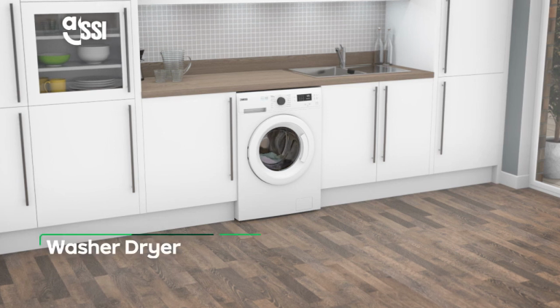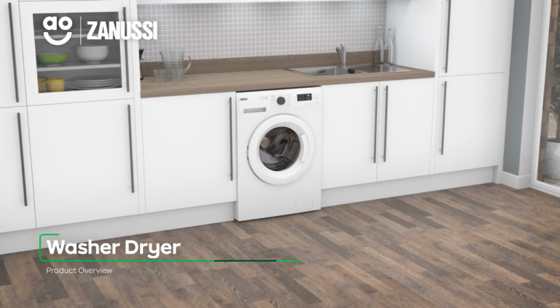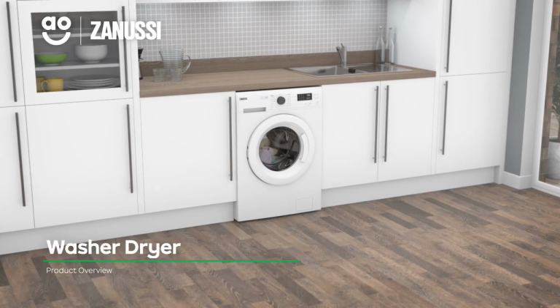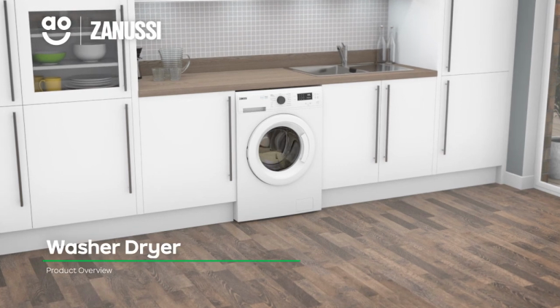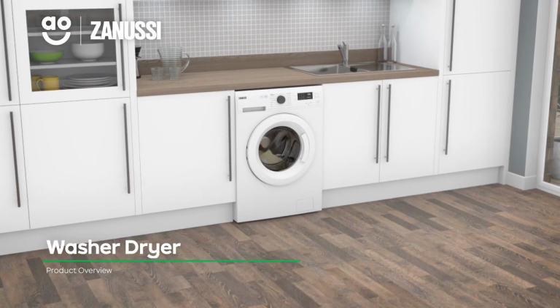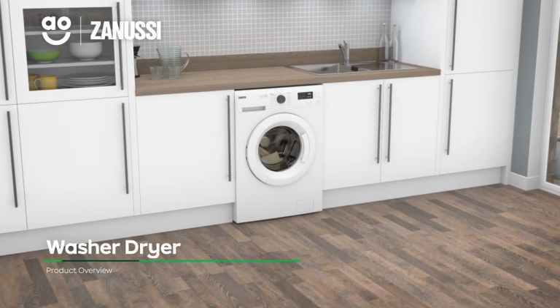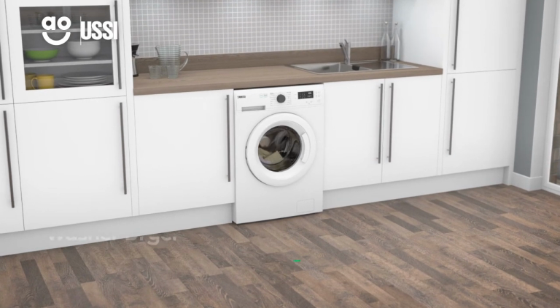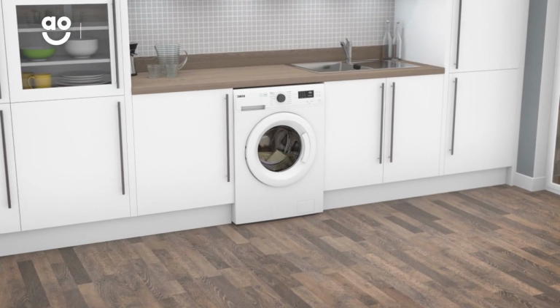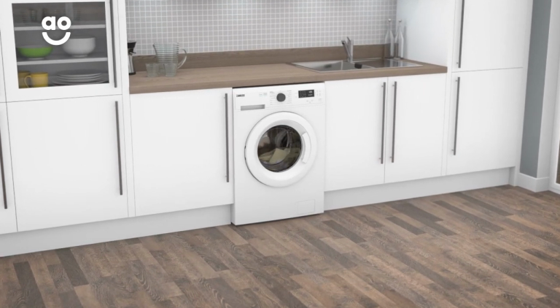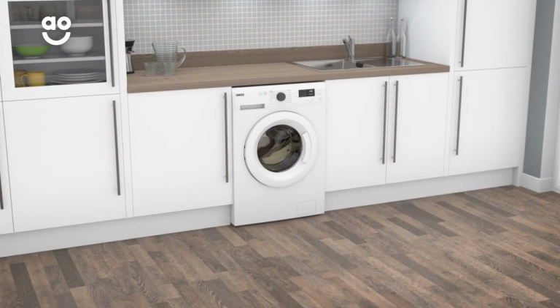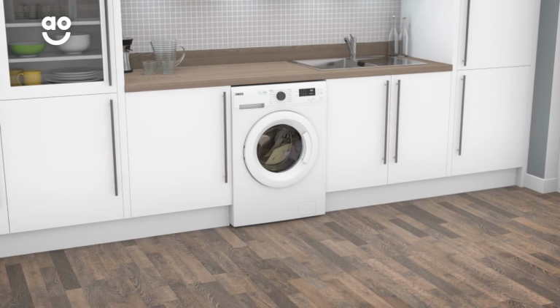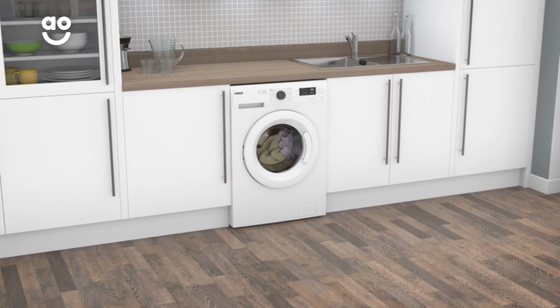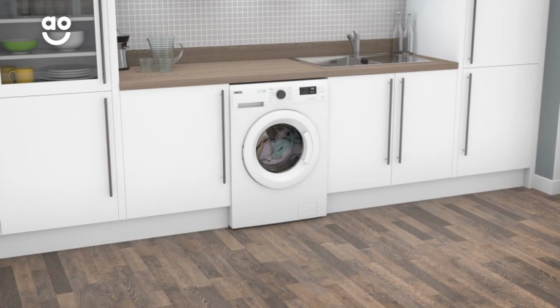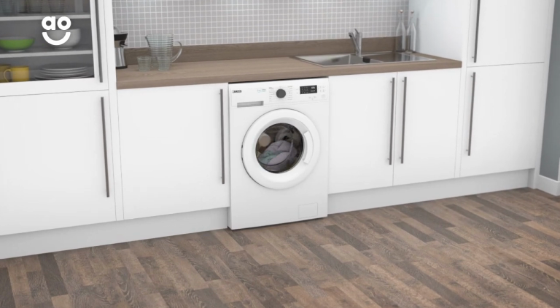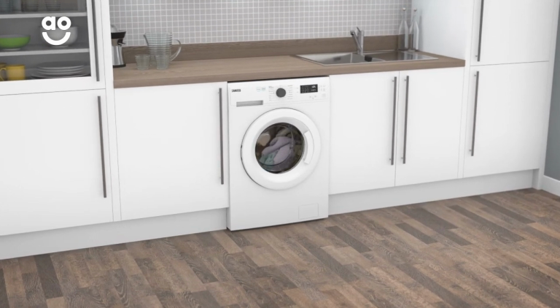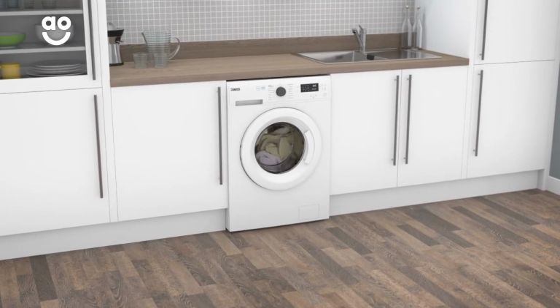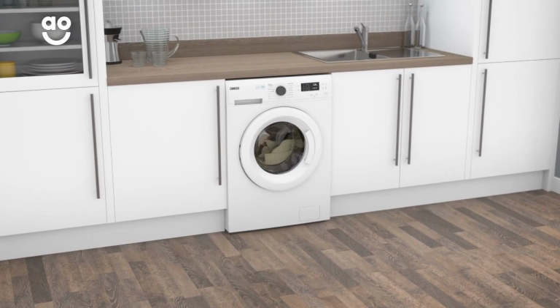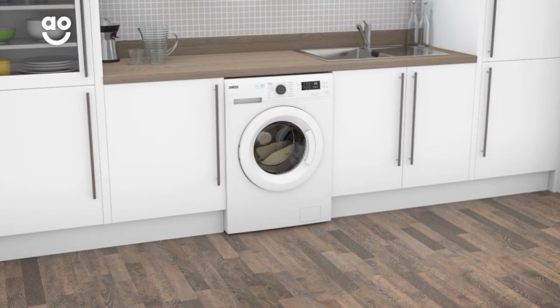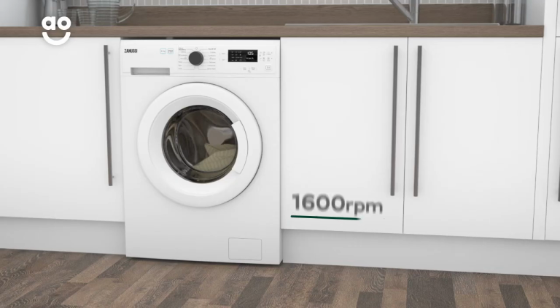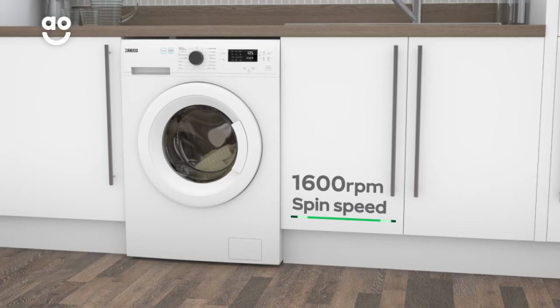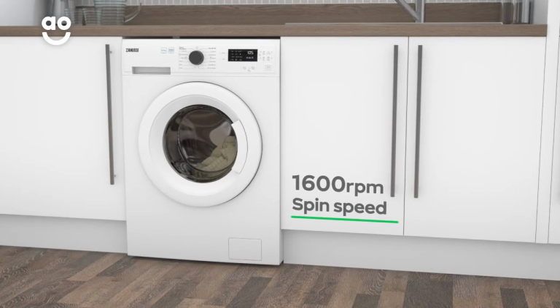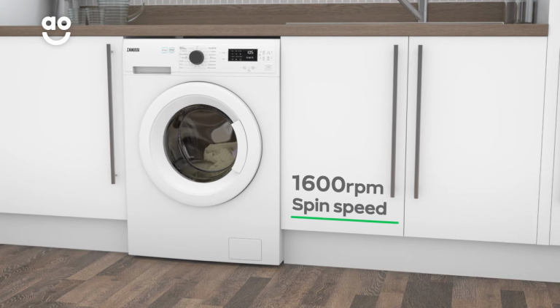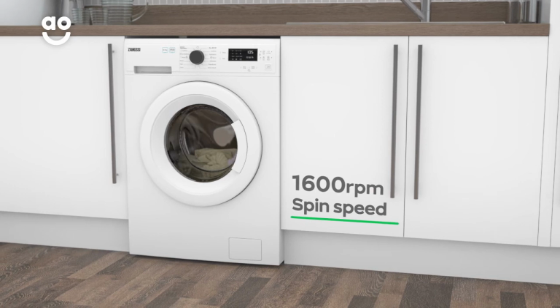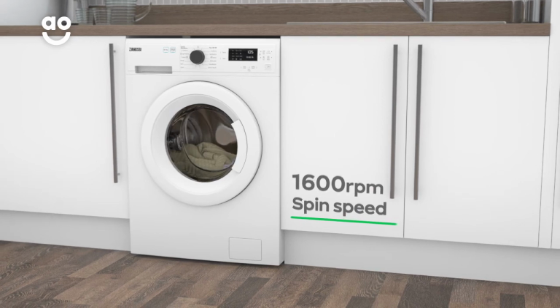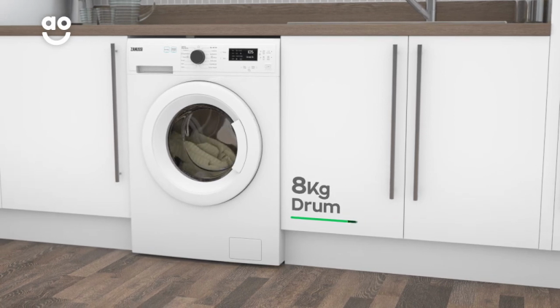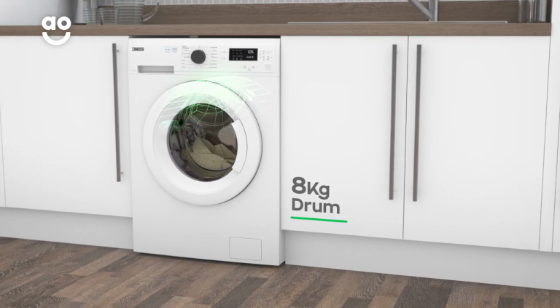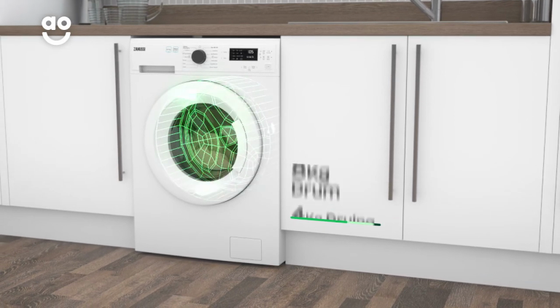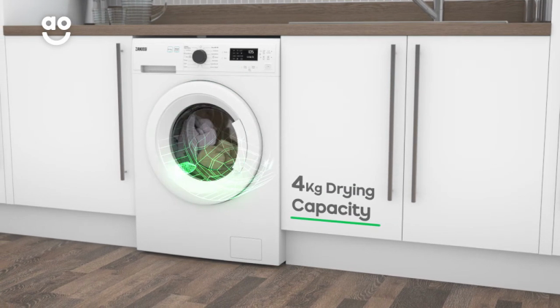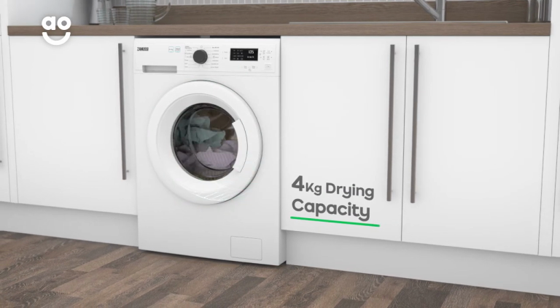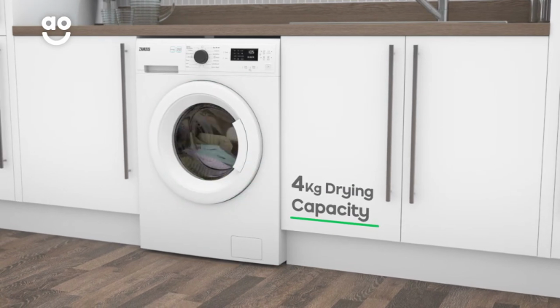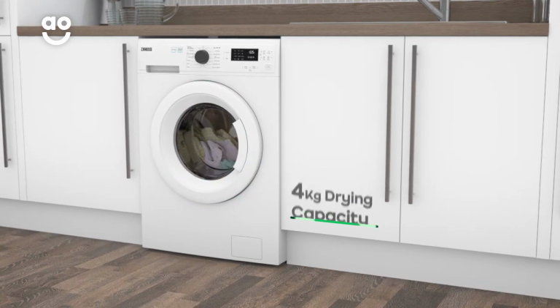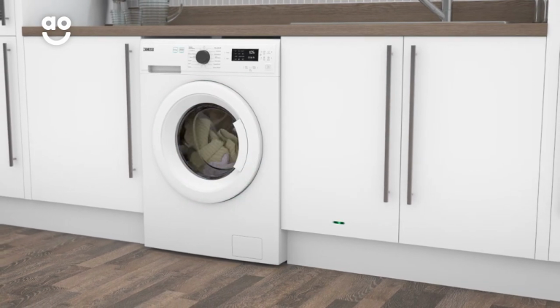This excellent washer-dryer from Zanussi has plenty of specialist features that take great care of your clothes and deliver fast cleaning results. It has a 1600 rpm spin speed, an 8kg drum capacity for washing and a 4kg drying capacity.